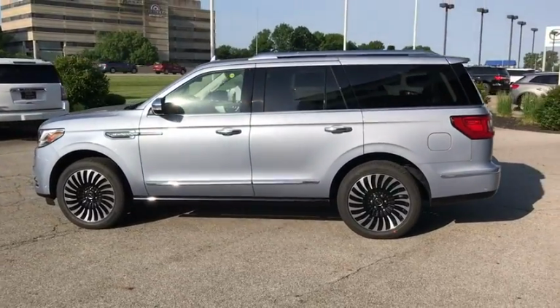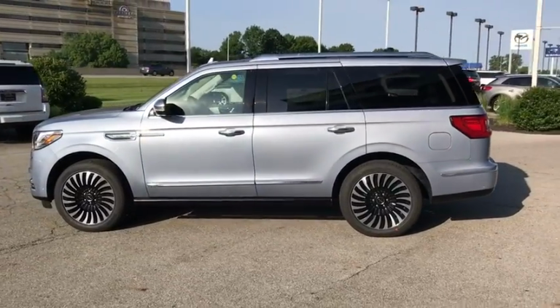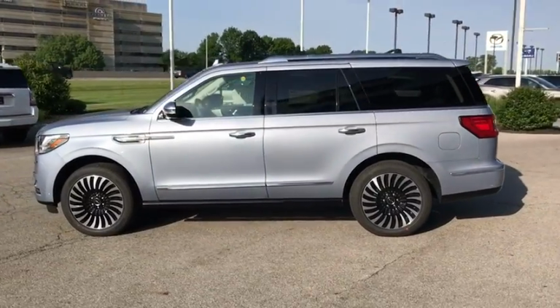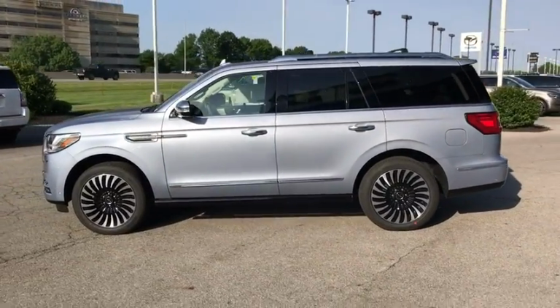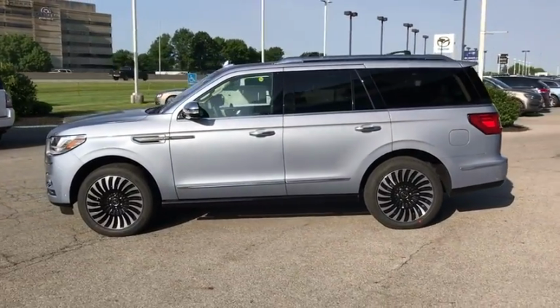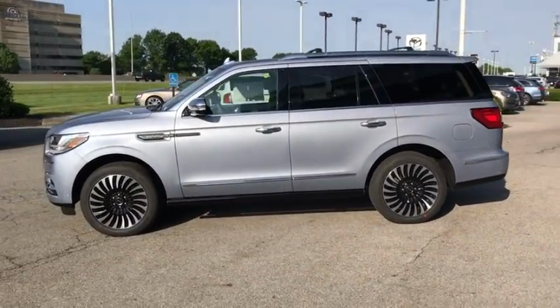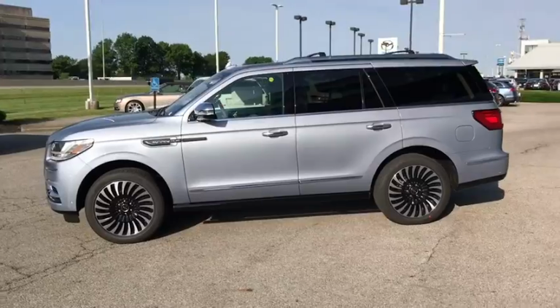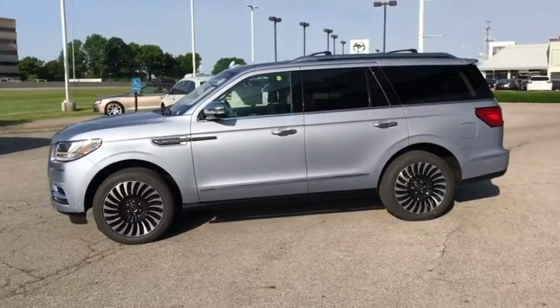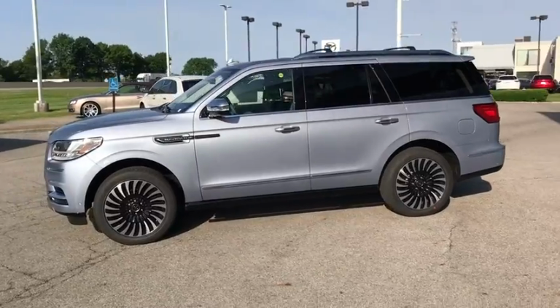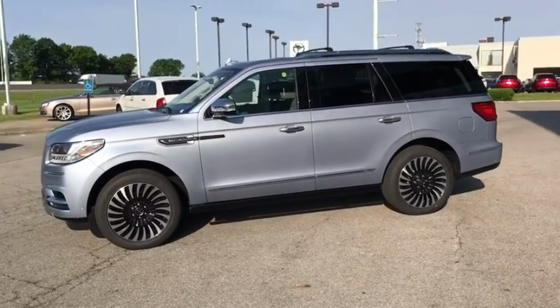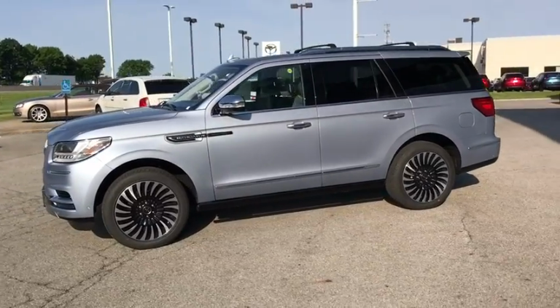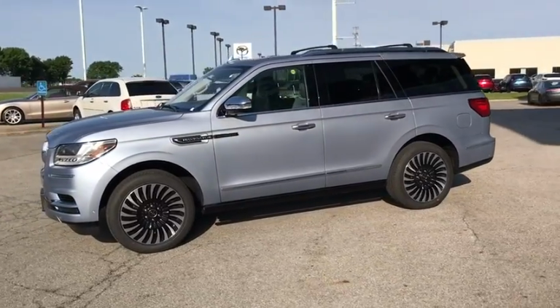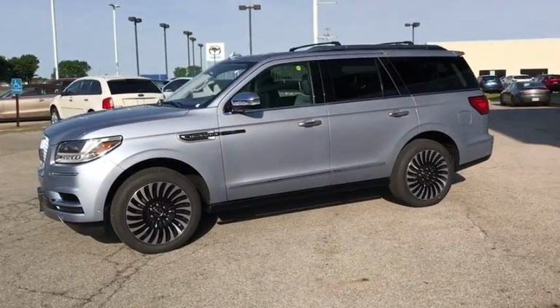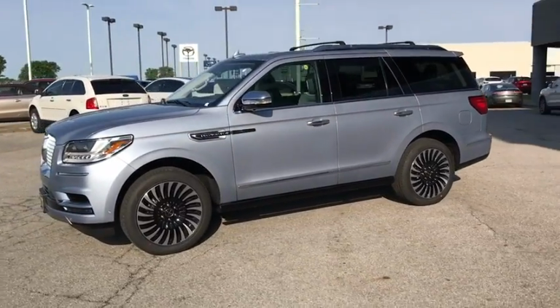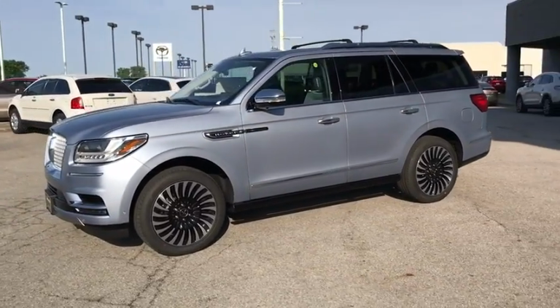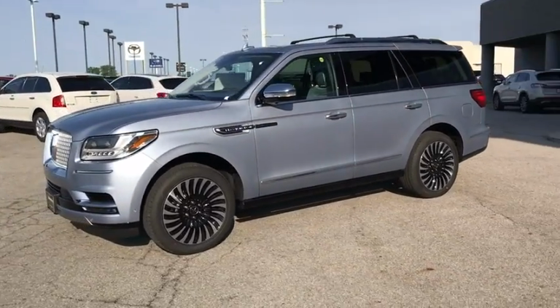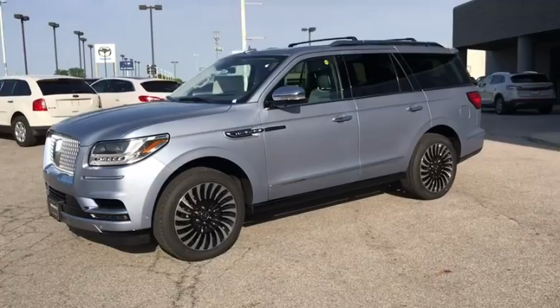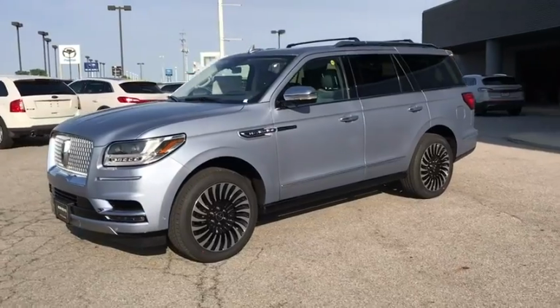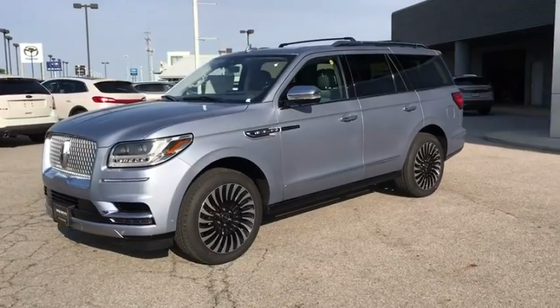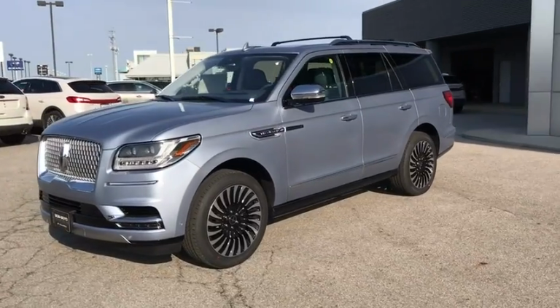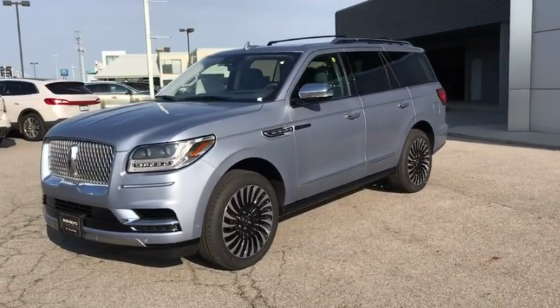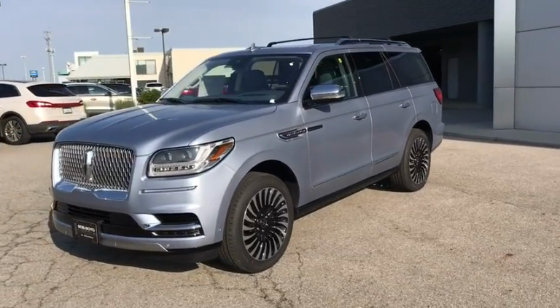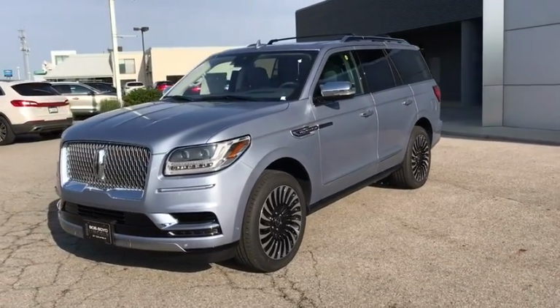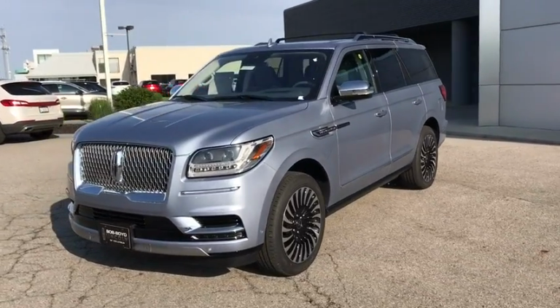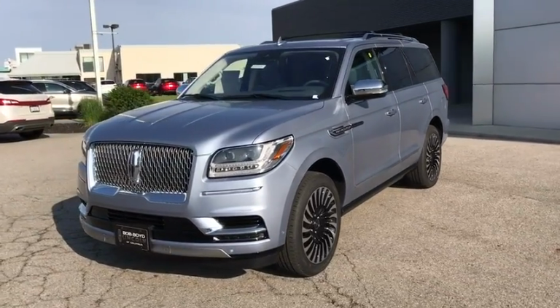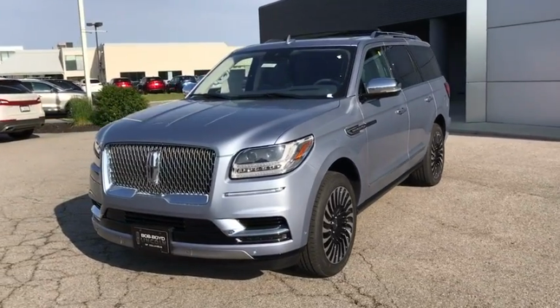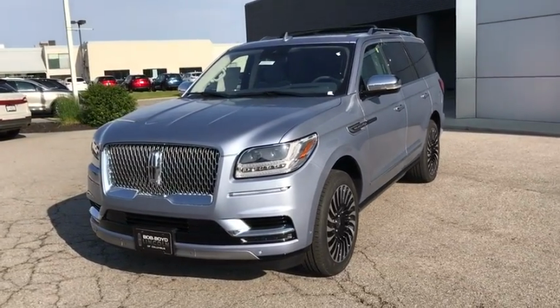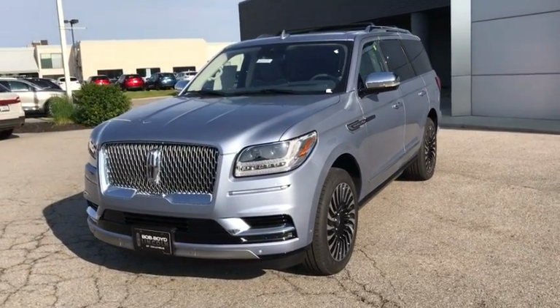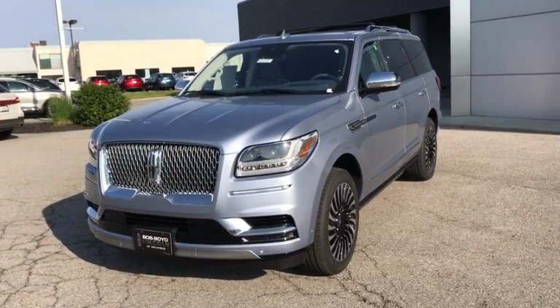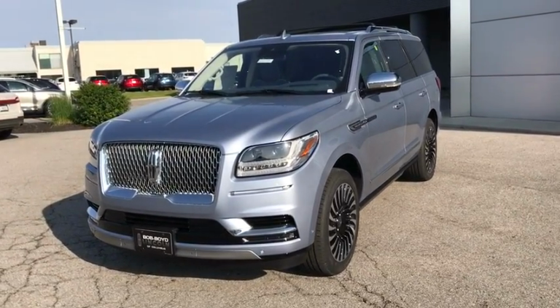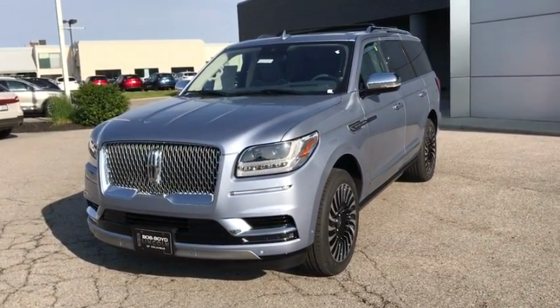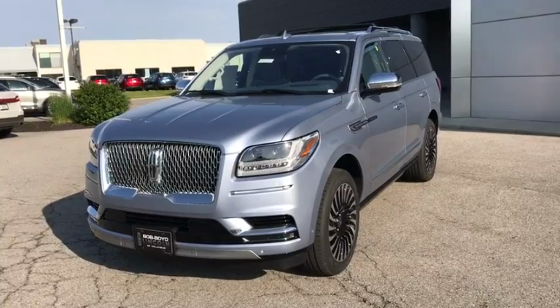Anti-lock braking system, navigation system, leather-wrapped steering wheel, Bluetooth, power steering, adjustable steering wheel, cruise control, keyless start, auto-dimming rearview mirror.